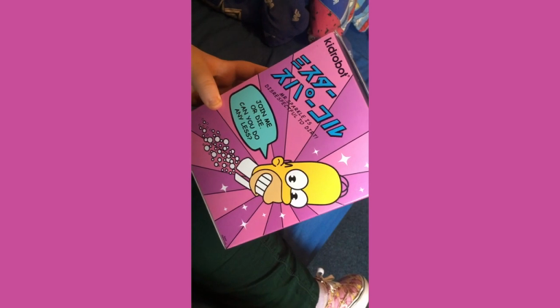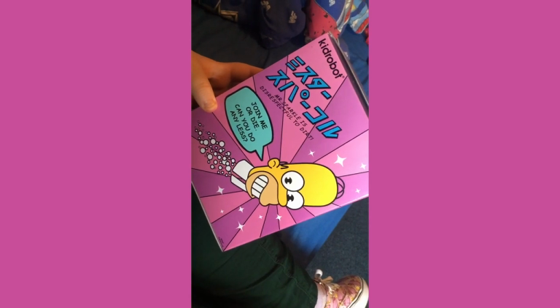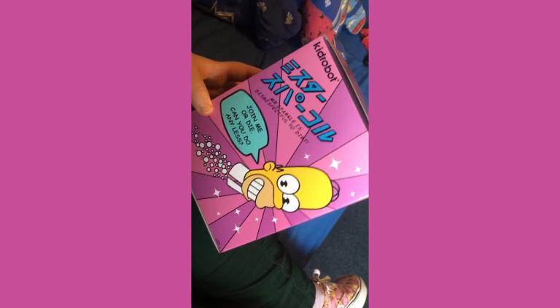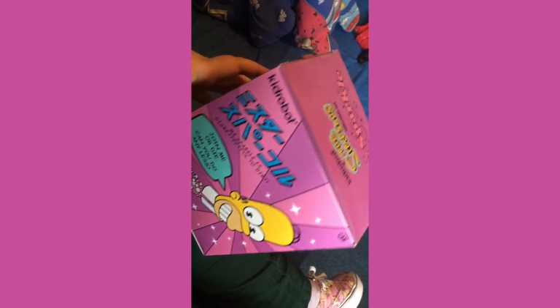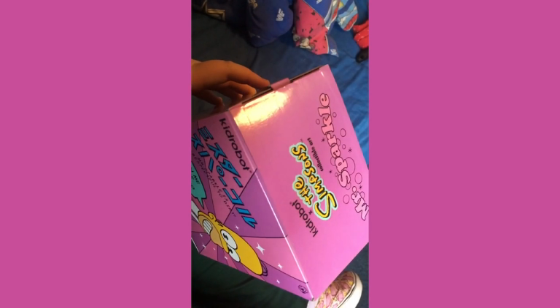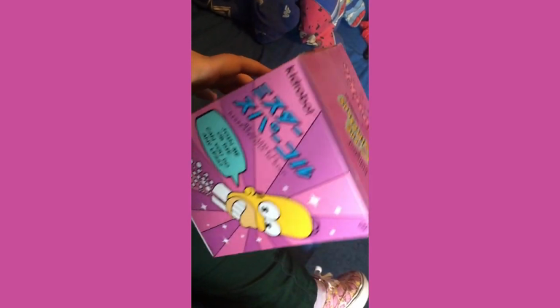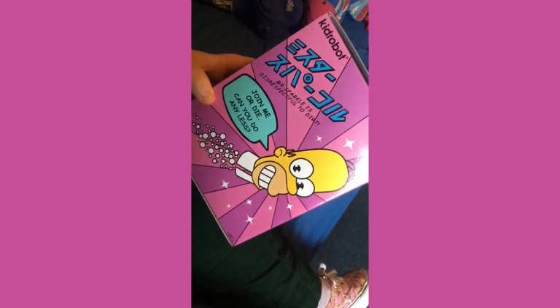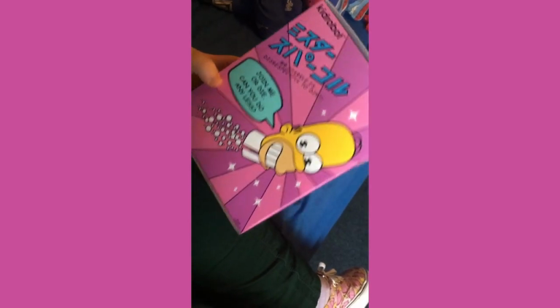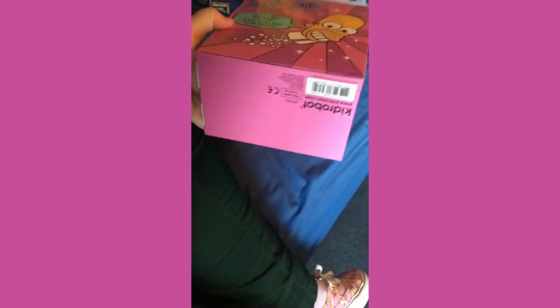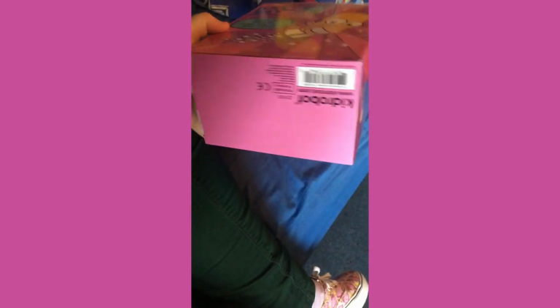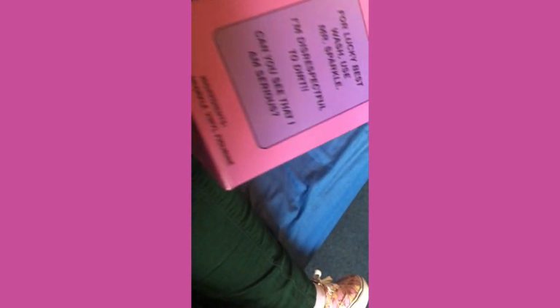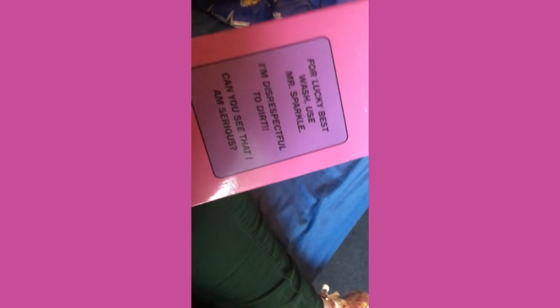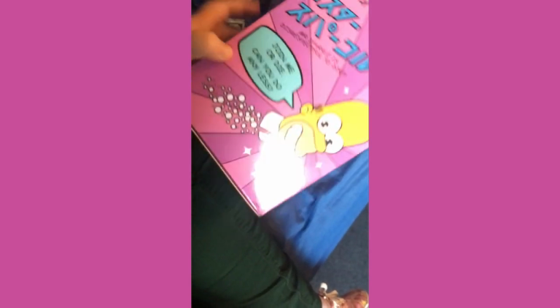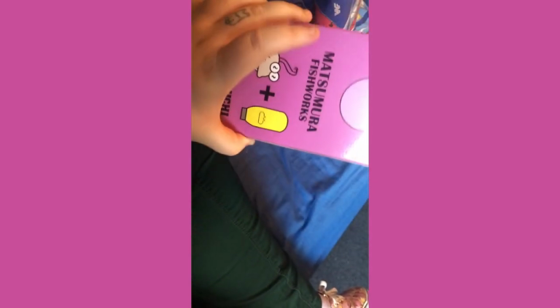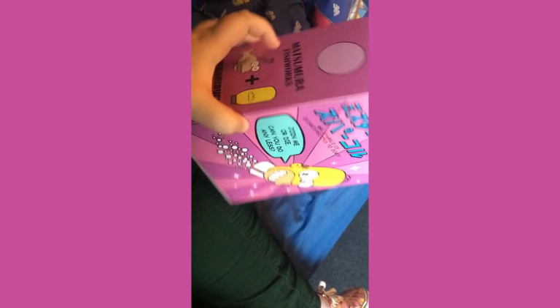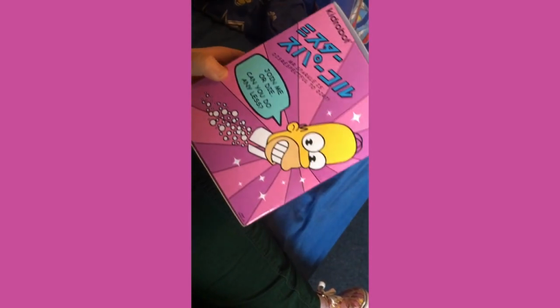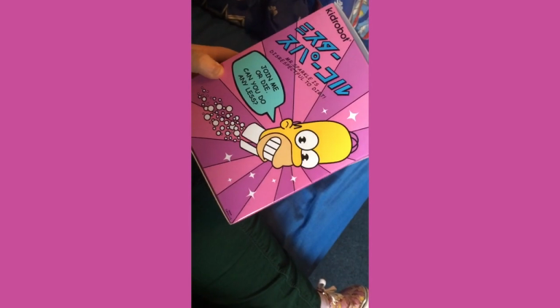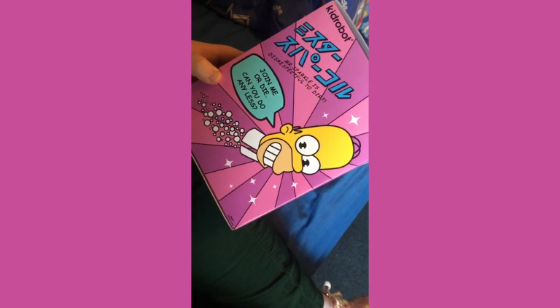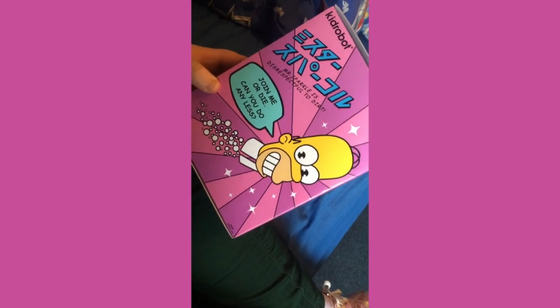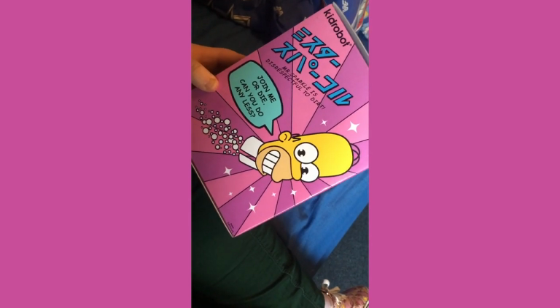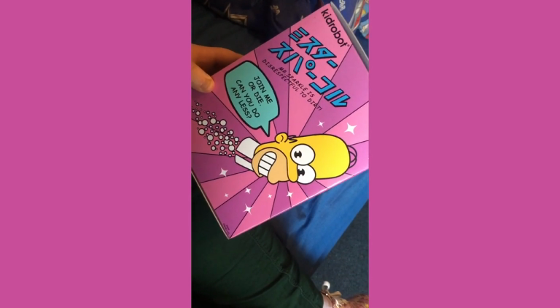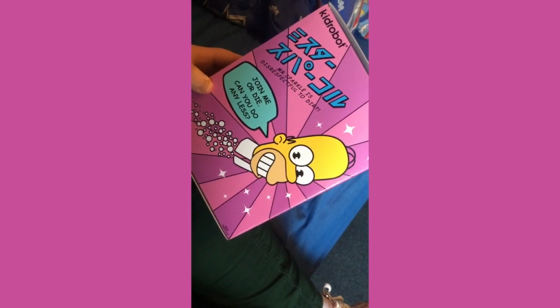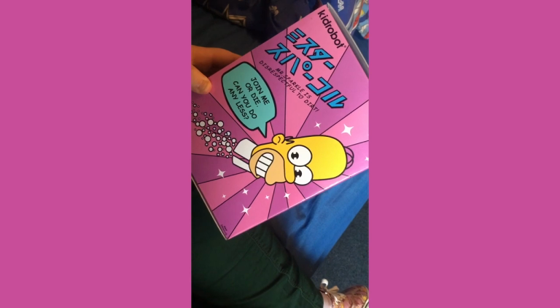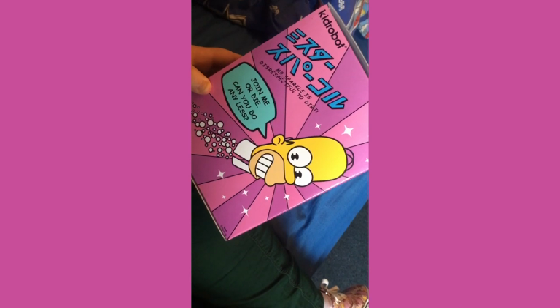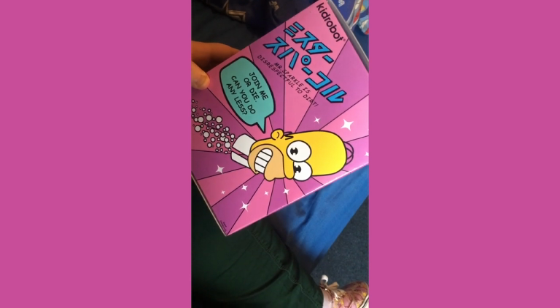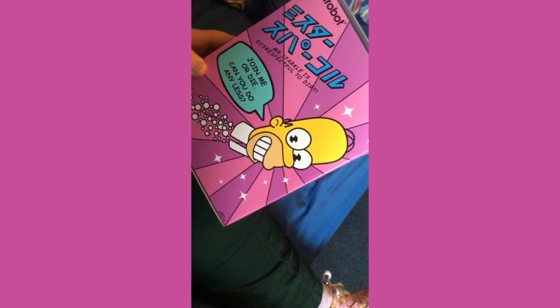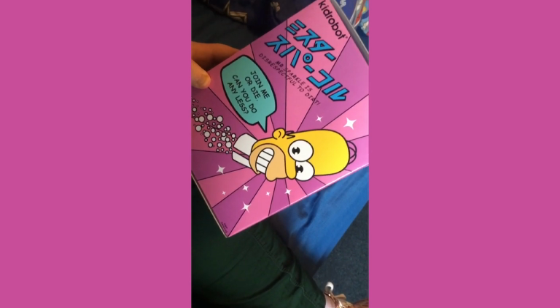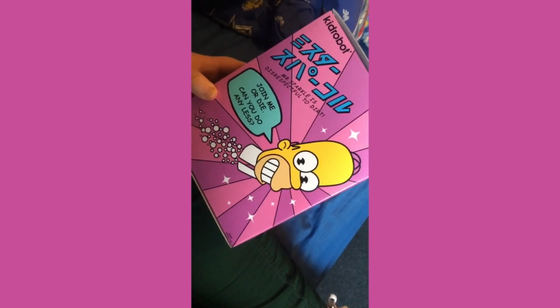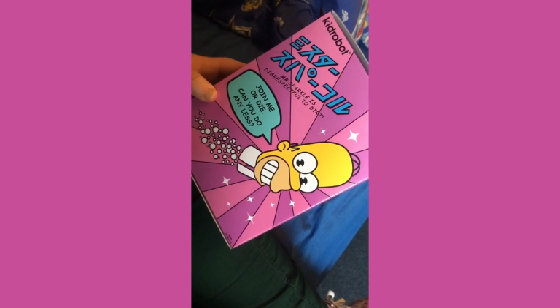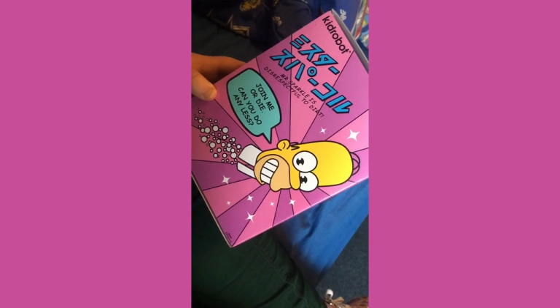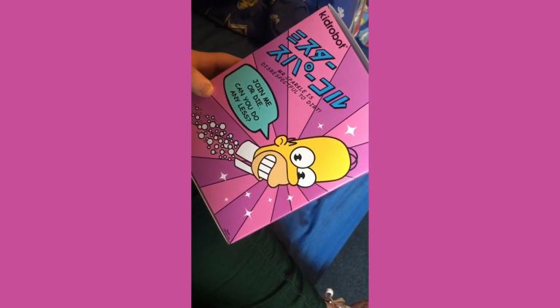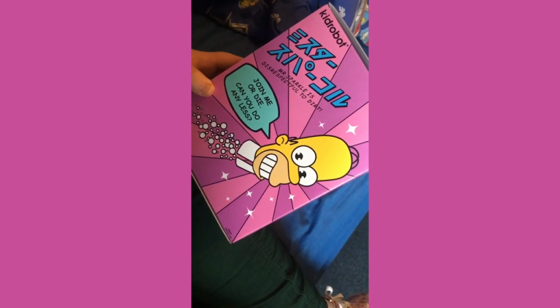As you can see, the box is very pink and very beautiful, and it's actually quite big — I wasn't expecting it to be this big when it arrived. Mr. Sparkle is disrespectful today, and it has a very uncanny resemblance to Homer Simpson.